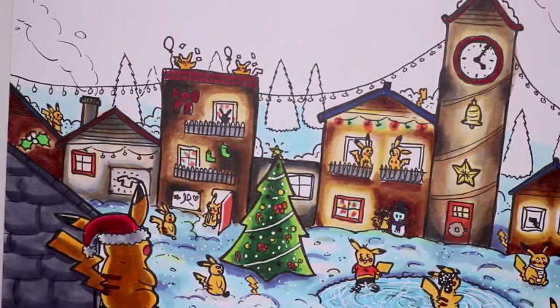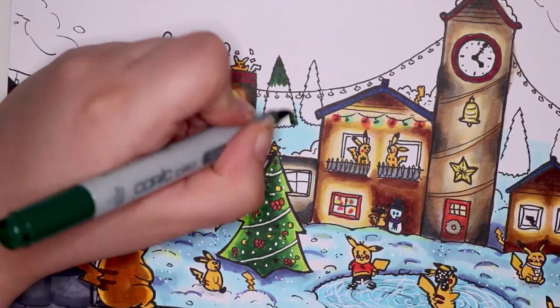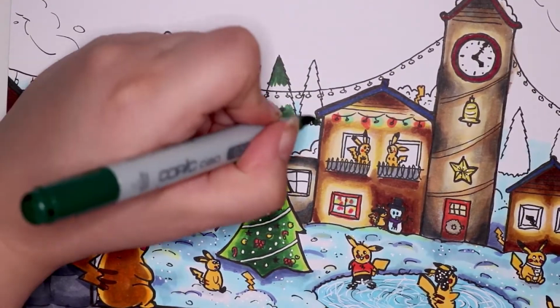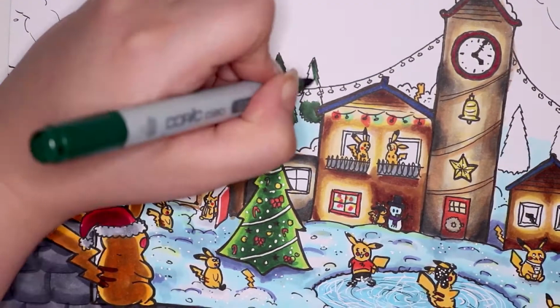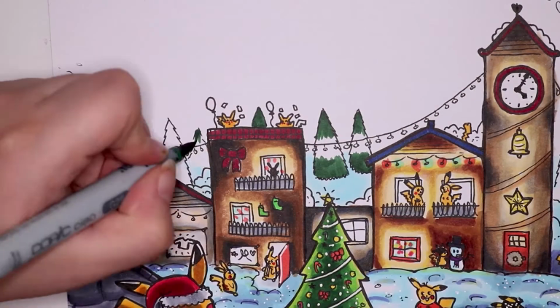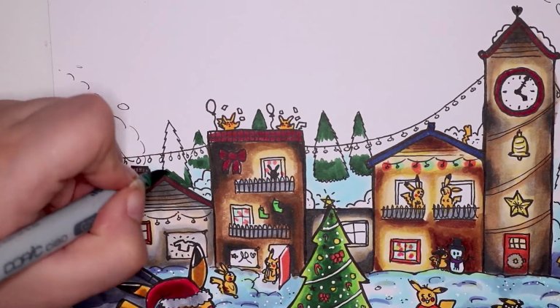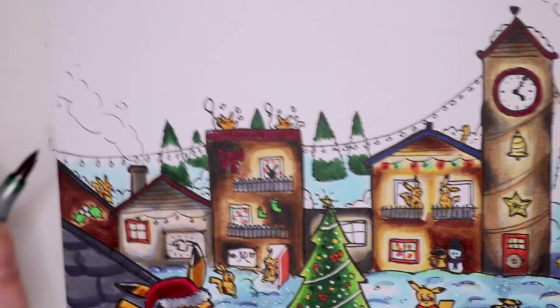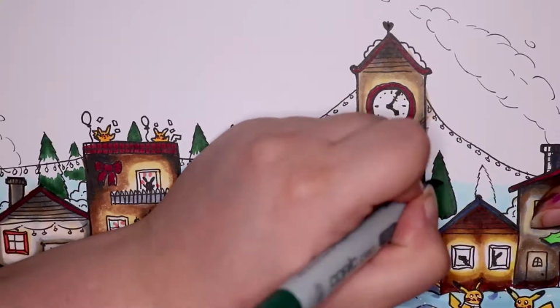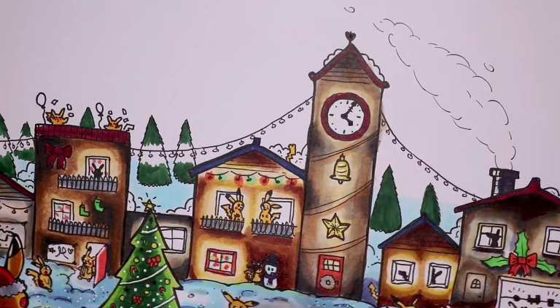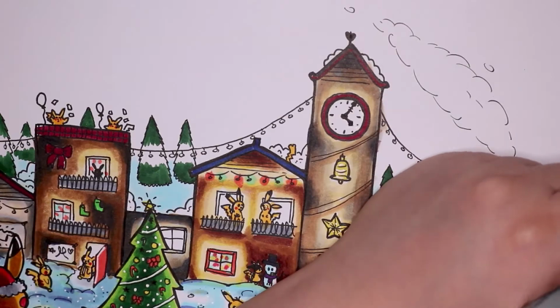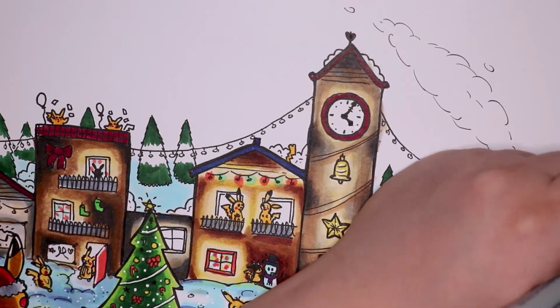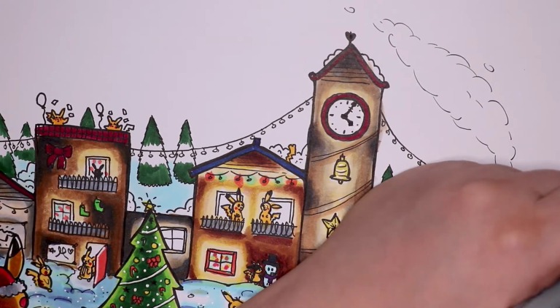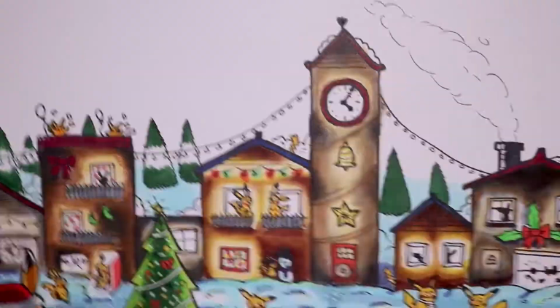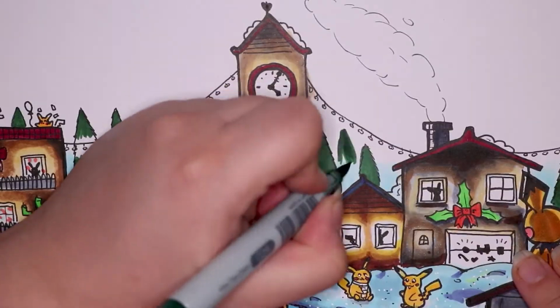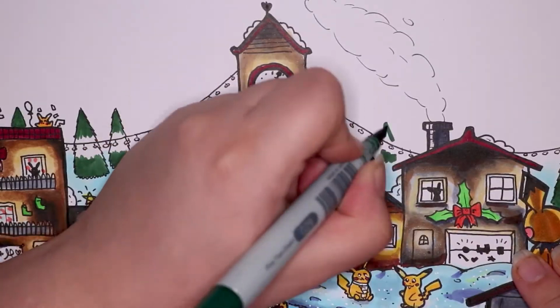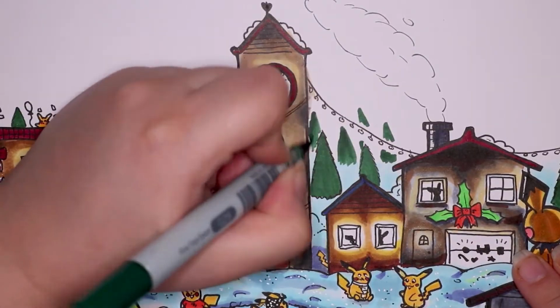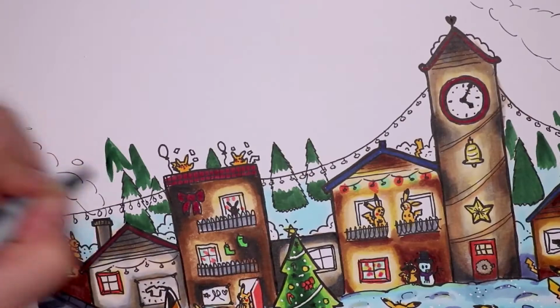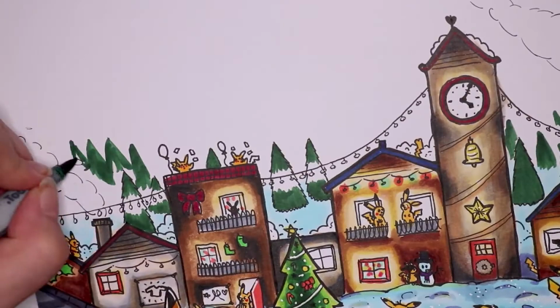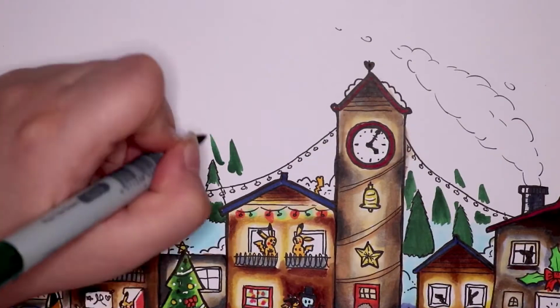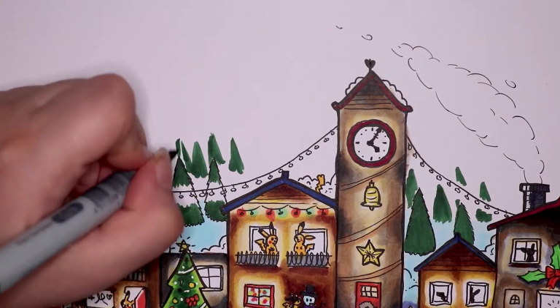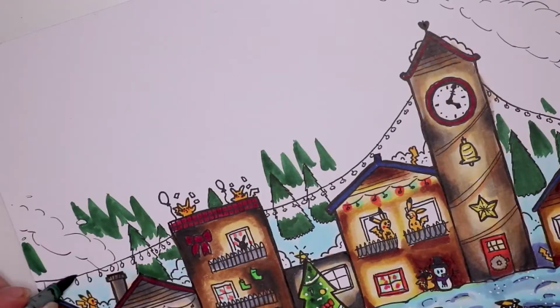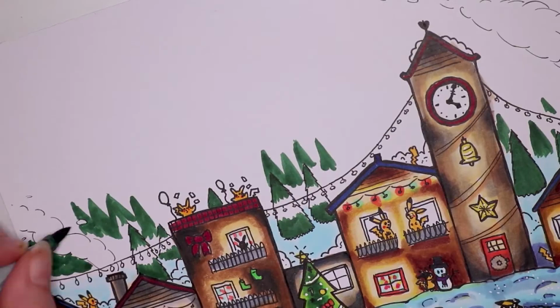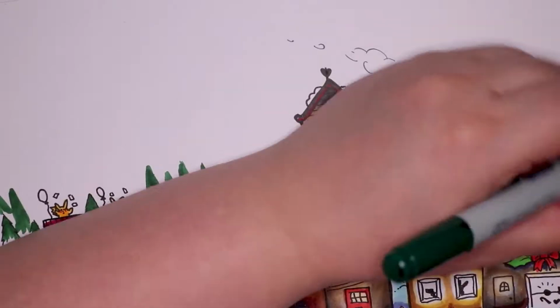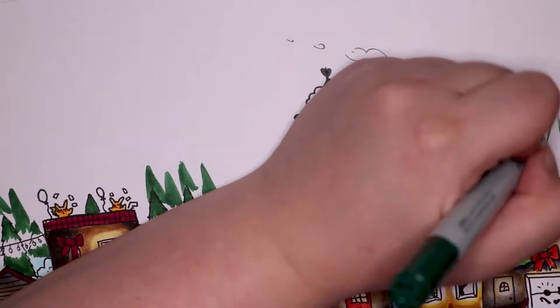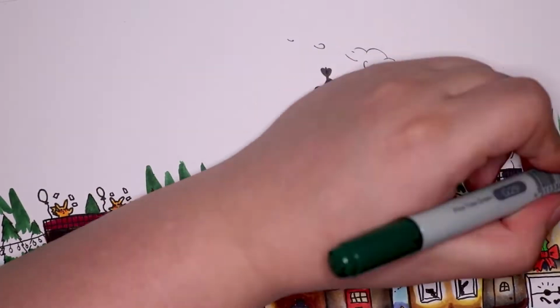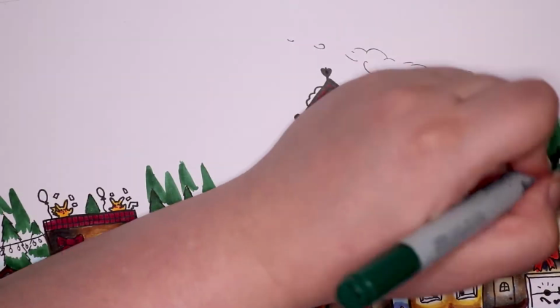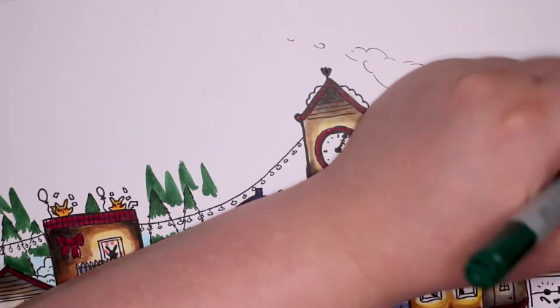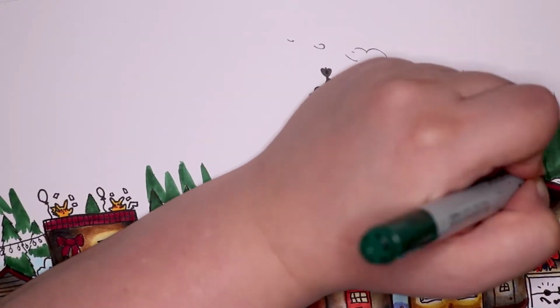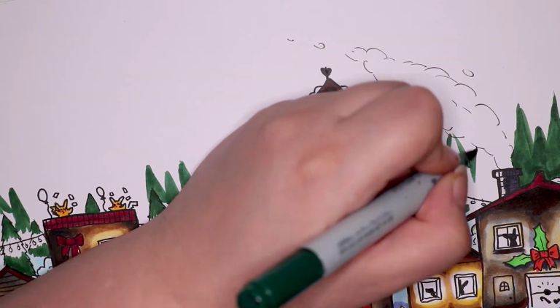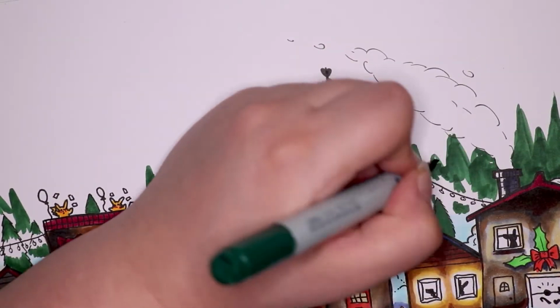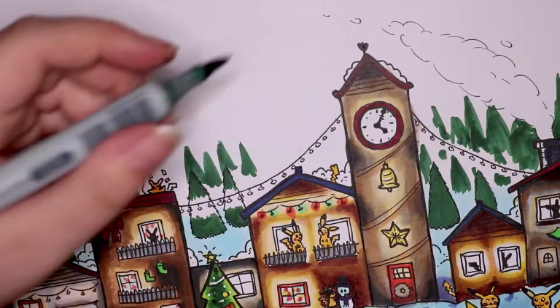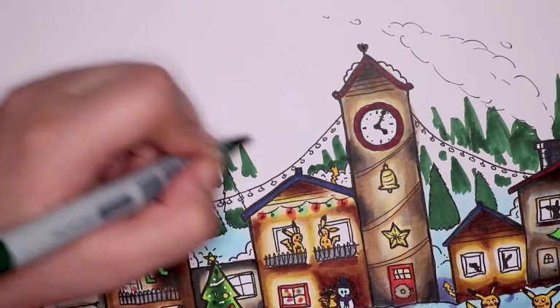I also went in with my white gel pen just to do little dots all over the snow to try and make it look more shiny, and also a lot of streaks on the little frozen pond where there are a few Pikachus actually skating on the ice.